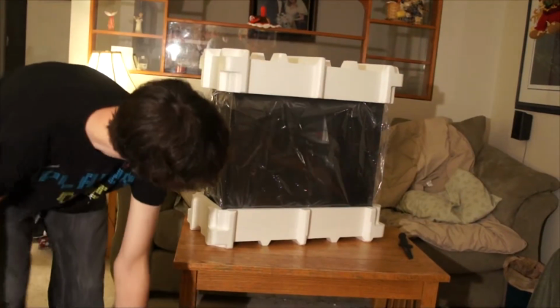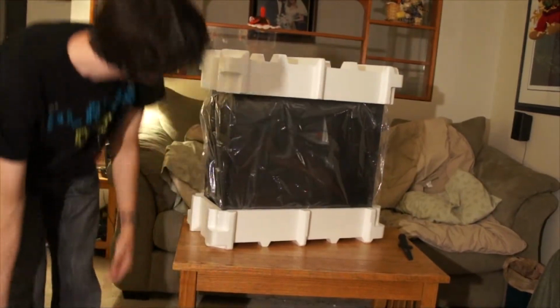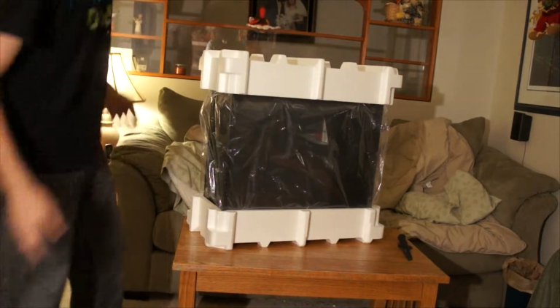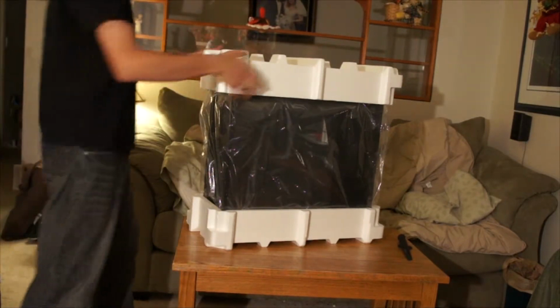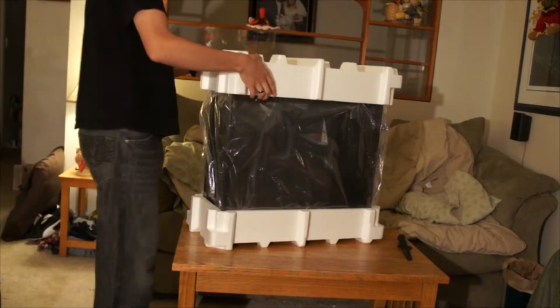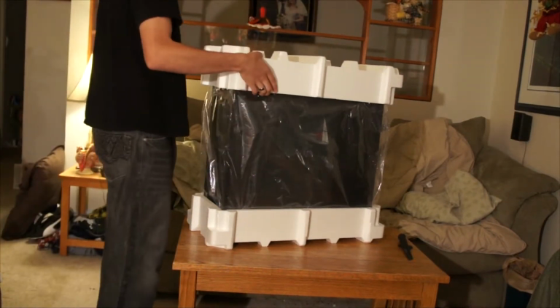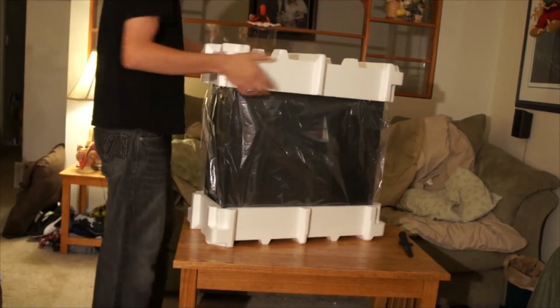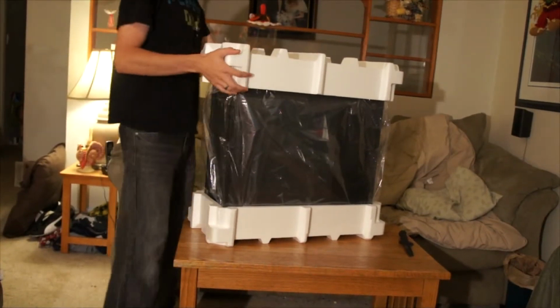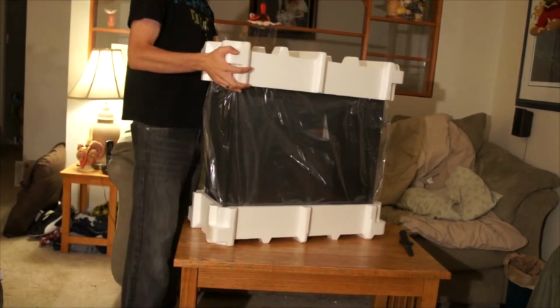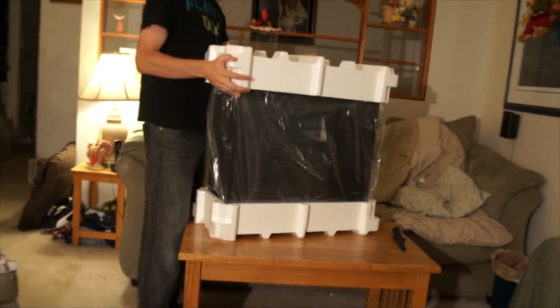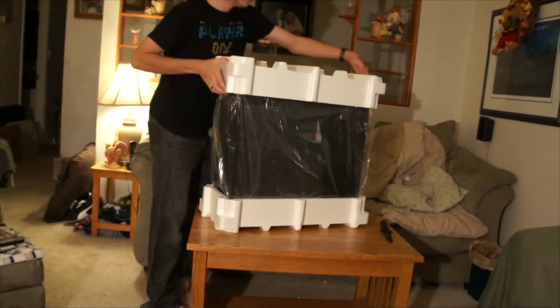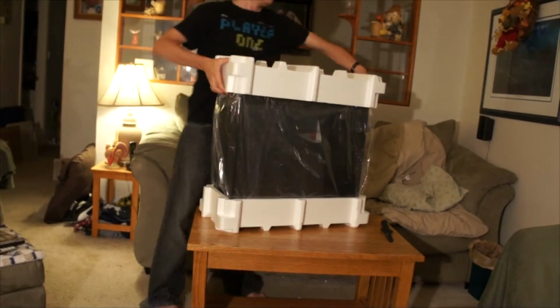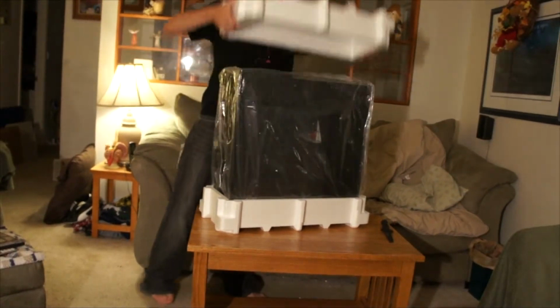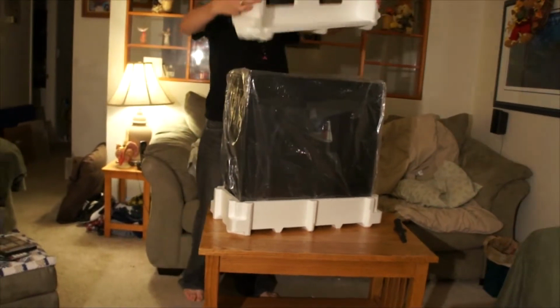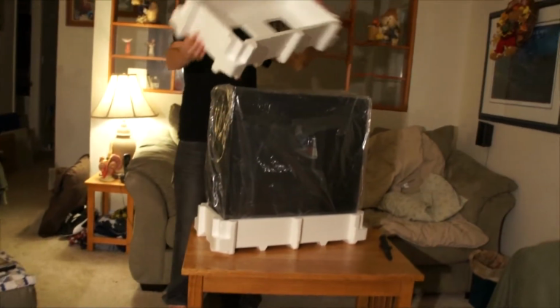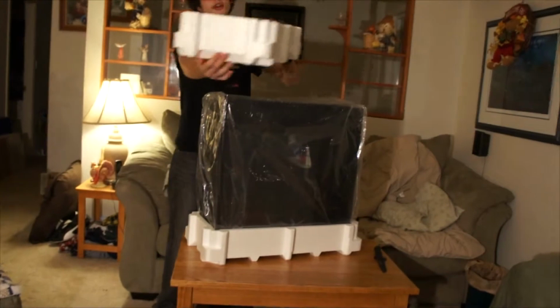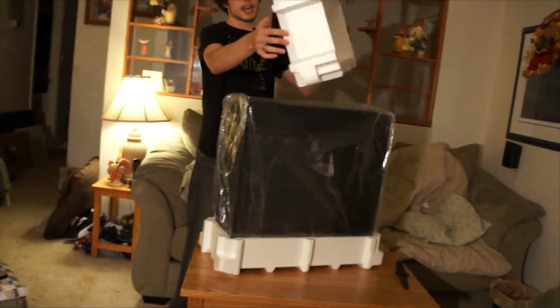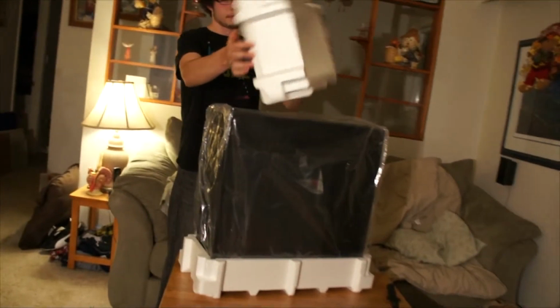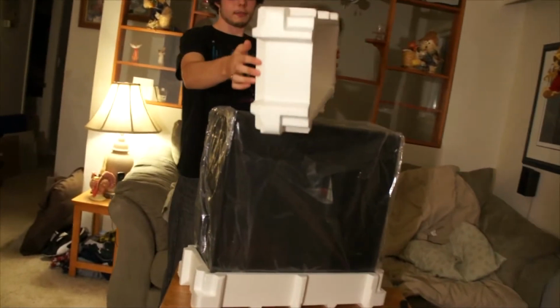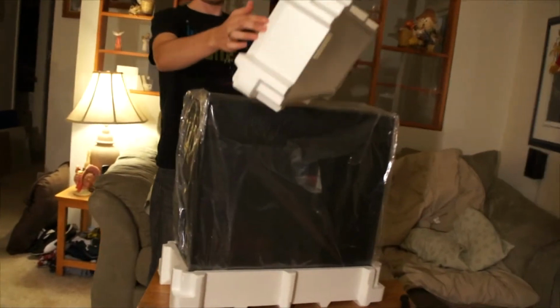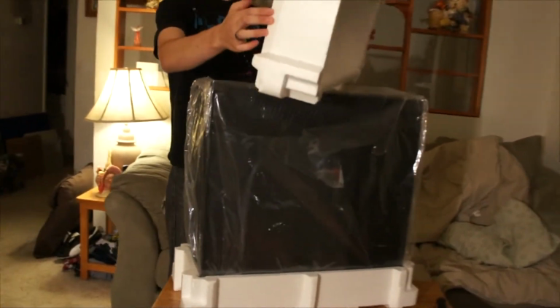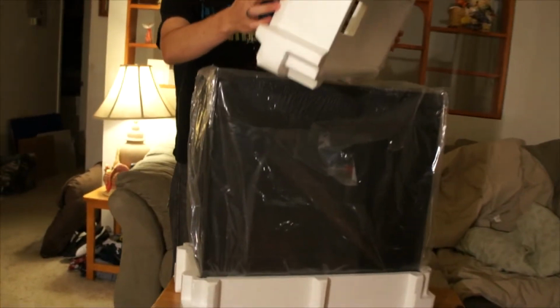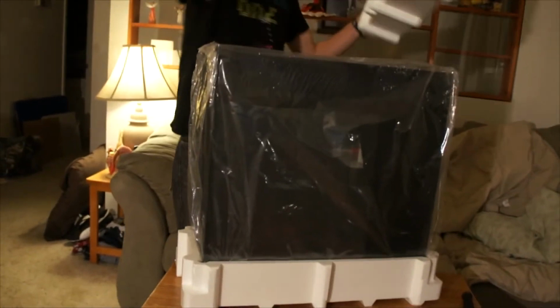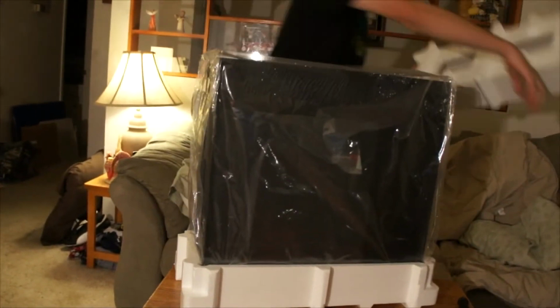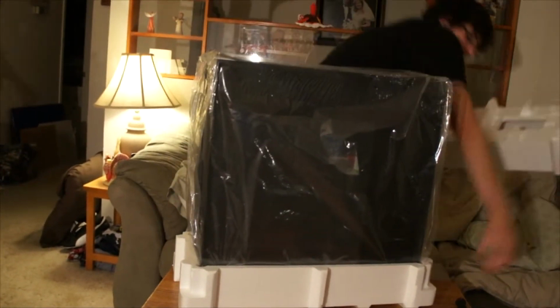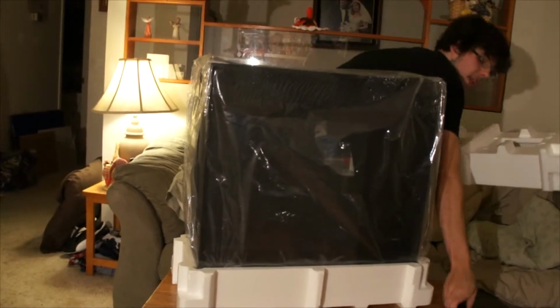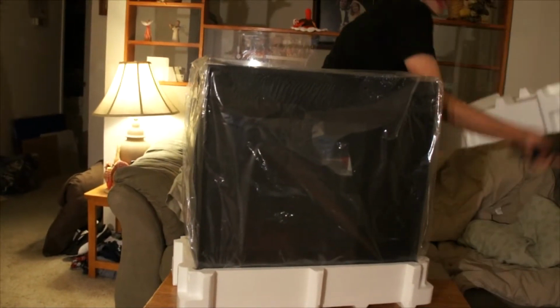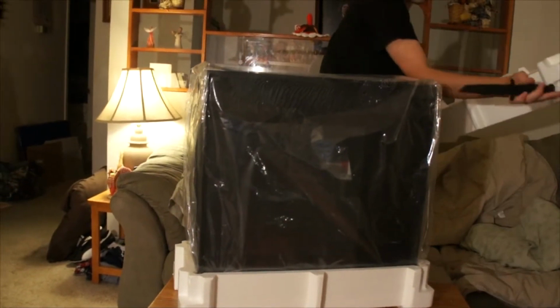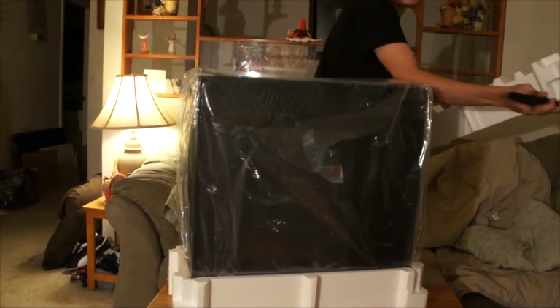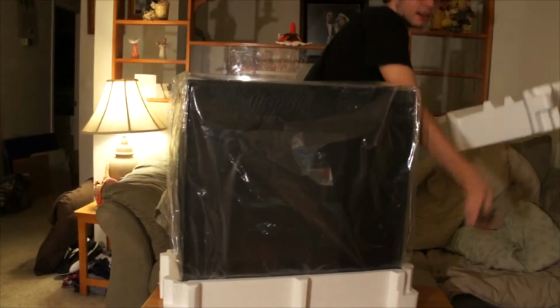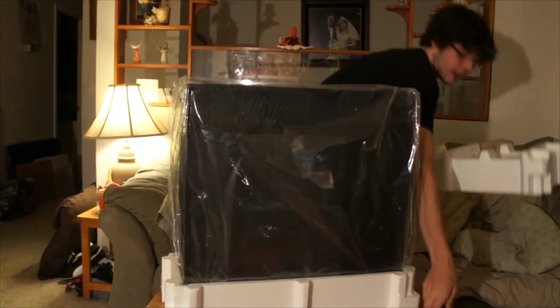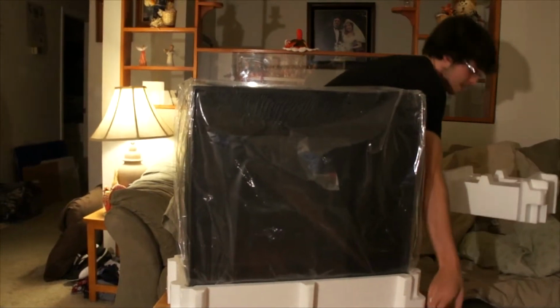Now let's see what was inside it. We've got nice packing foam — you're not going to get damage from that, unless someone takes a knife and tries to stab at it. You're not going to get damage.